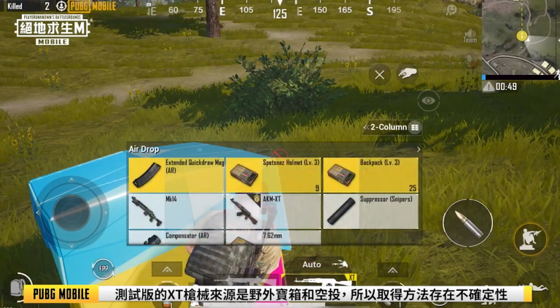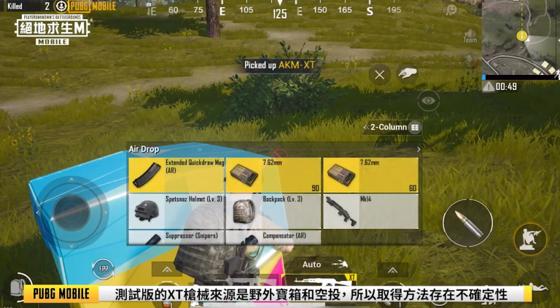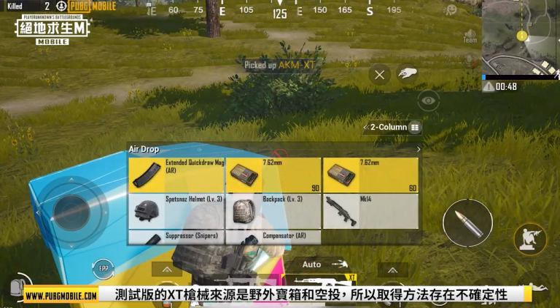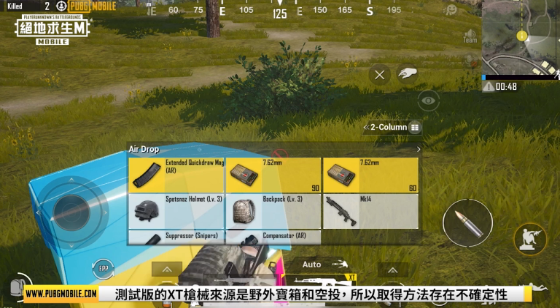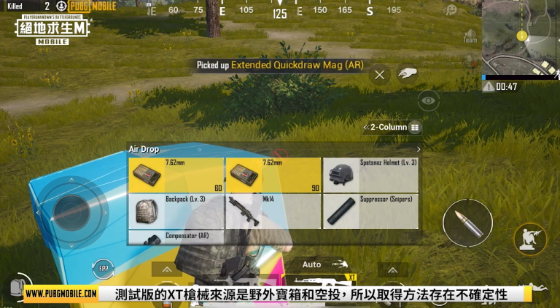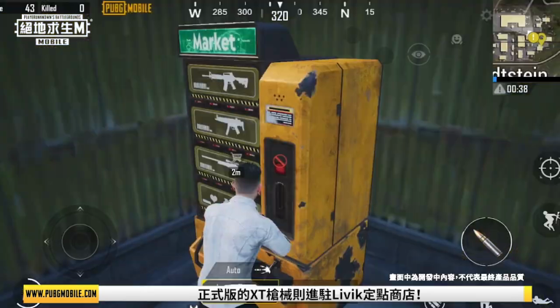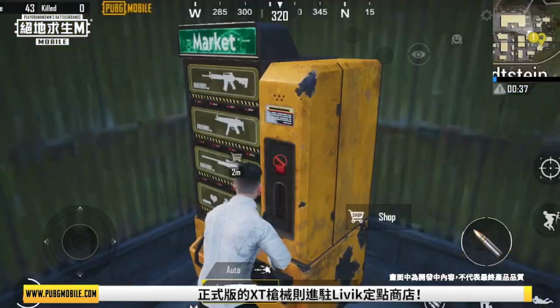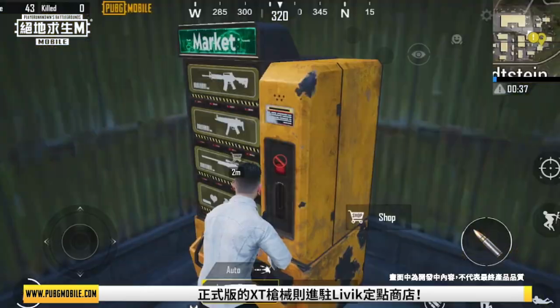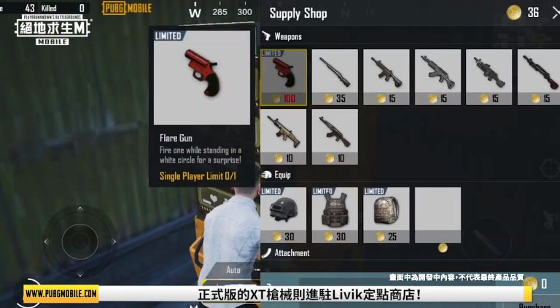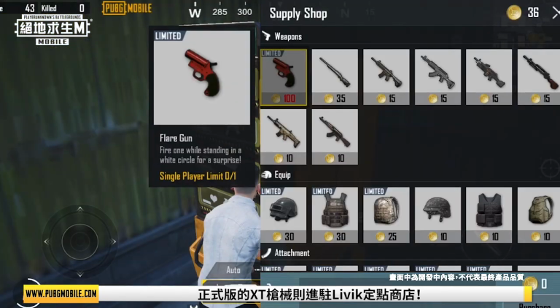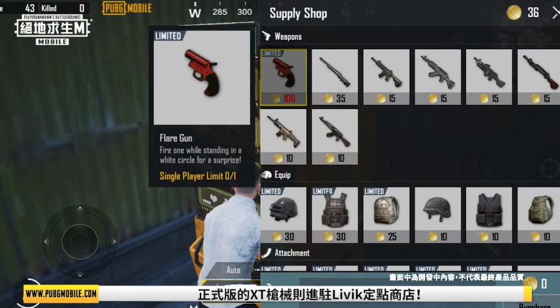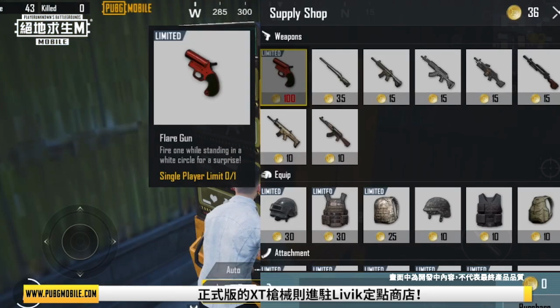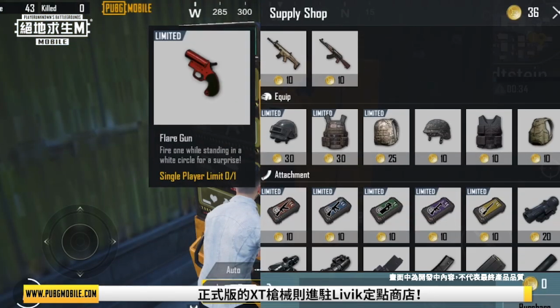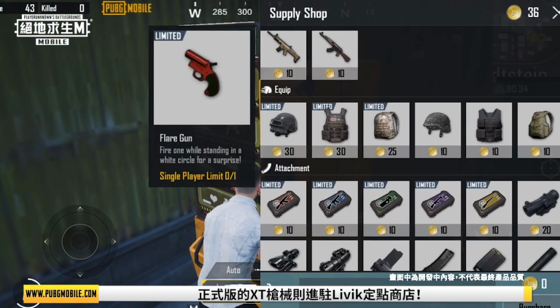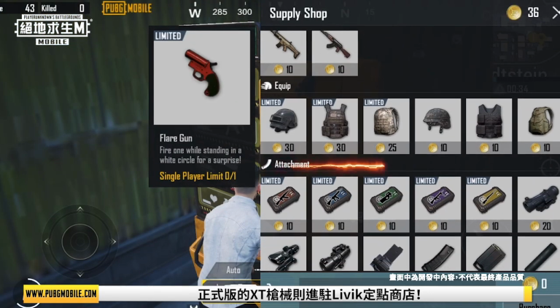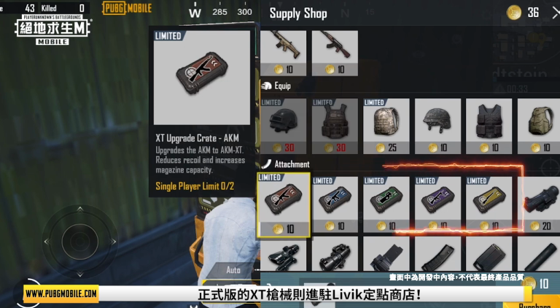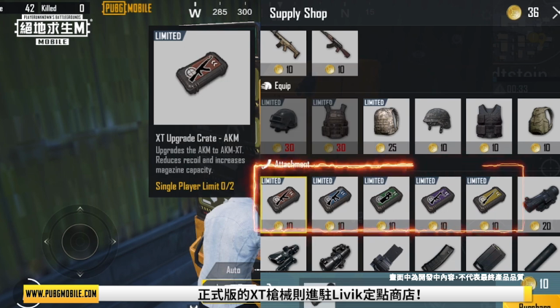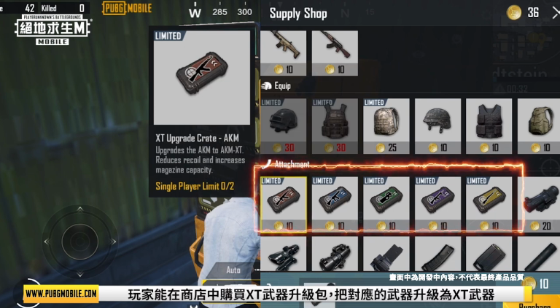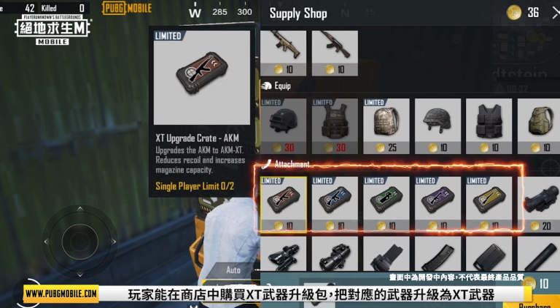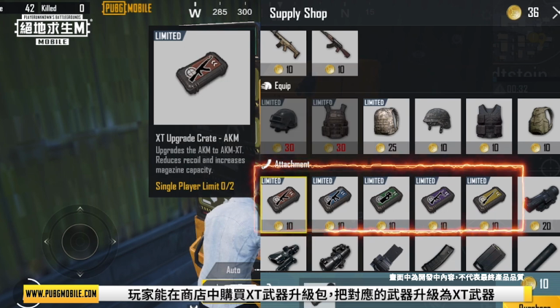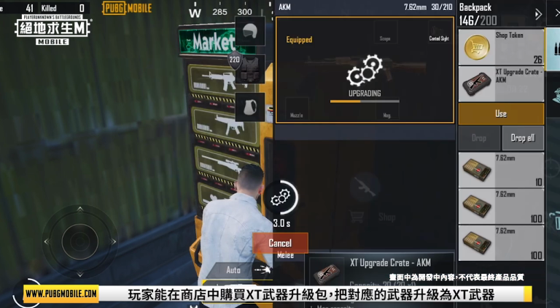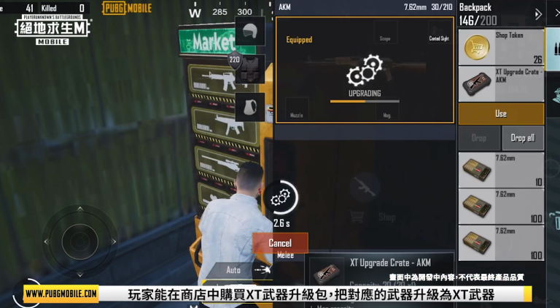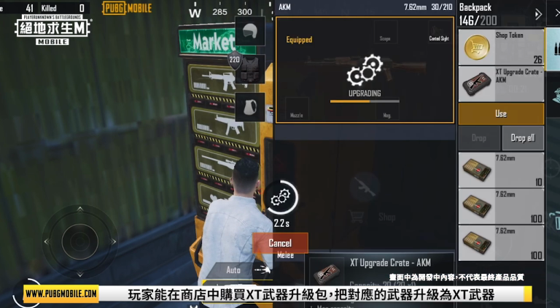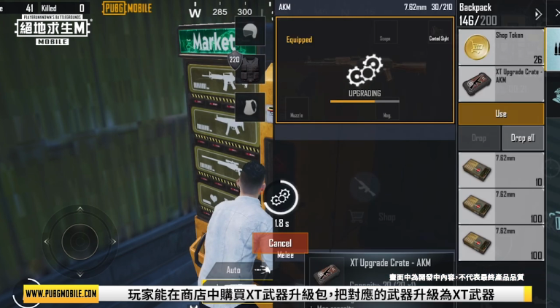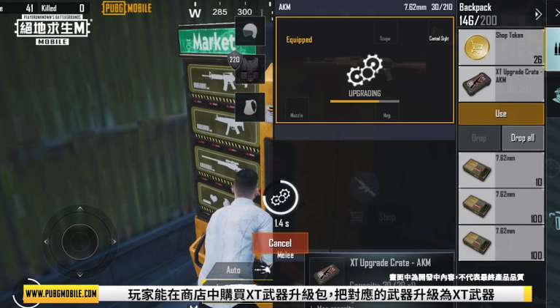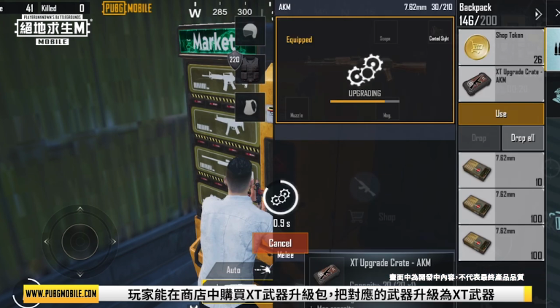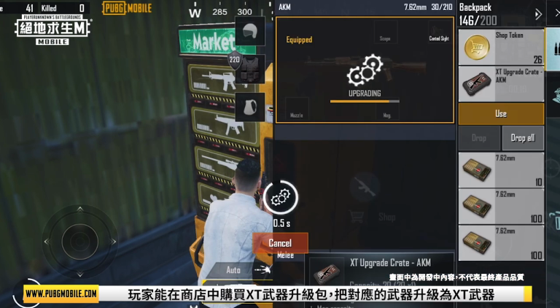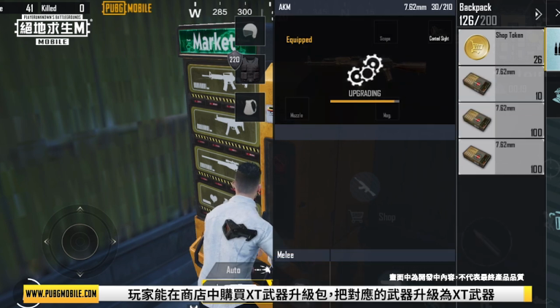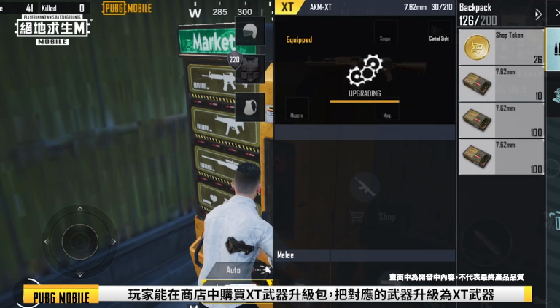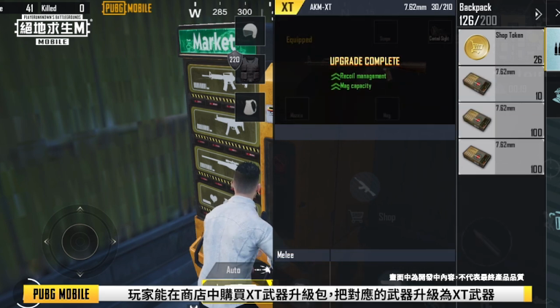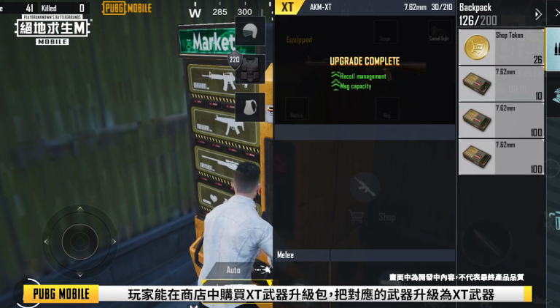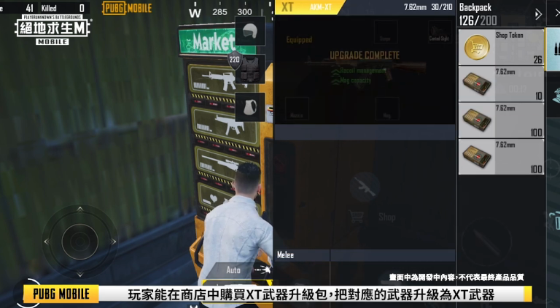These methods weren't guaranteed. In the official version, the XT firearms have been added to supply shops in Livik. Some firearms can be upgraded to their XT variant by purchasing the XT upgrade crate from the supply shop.